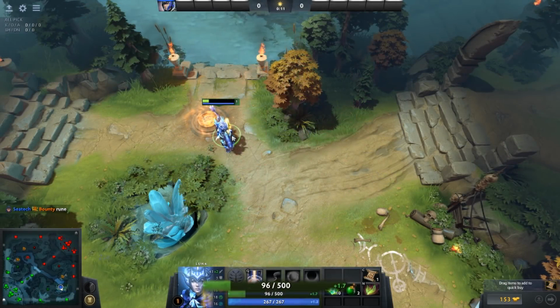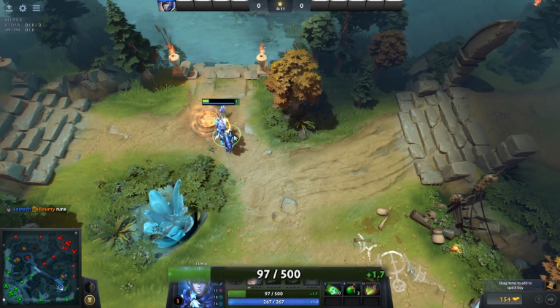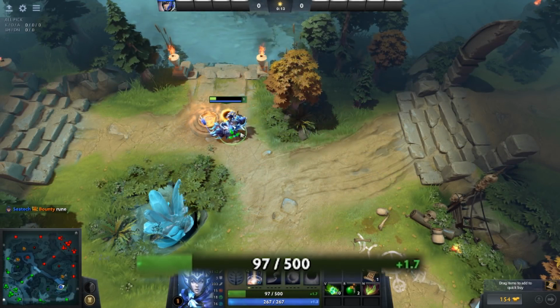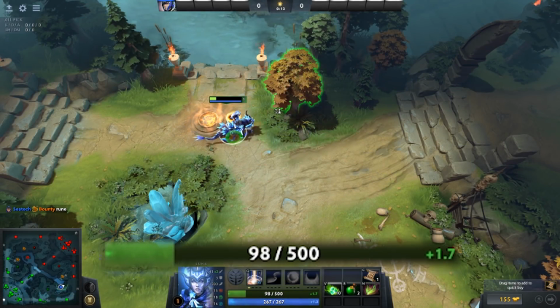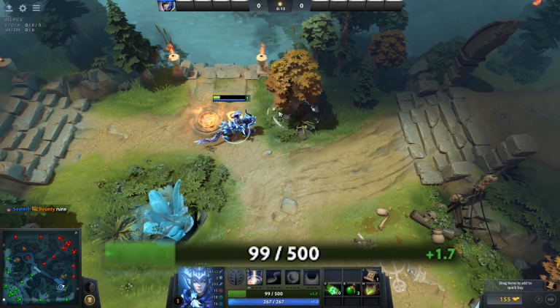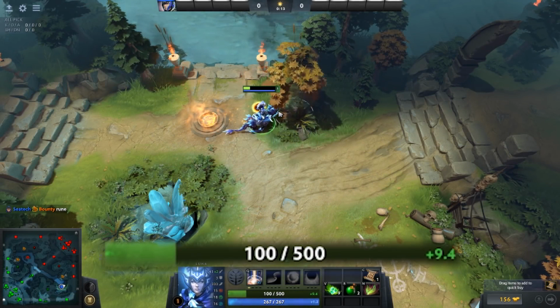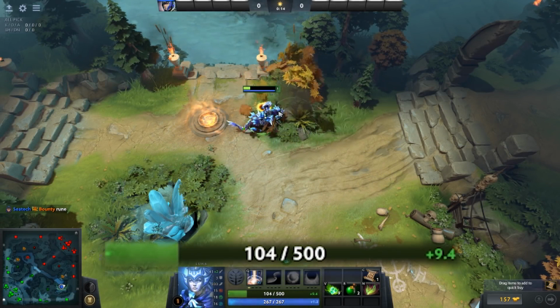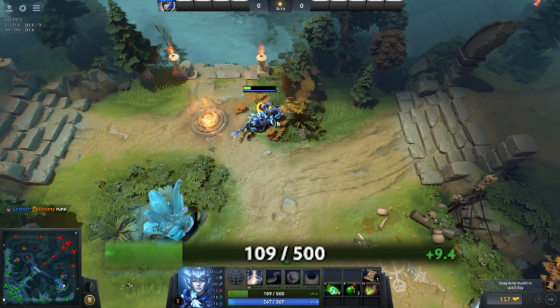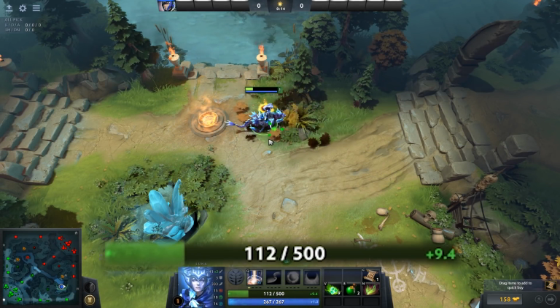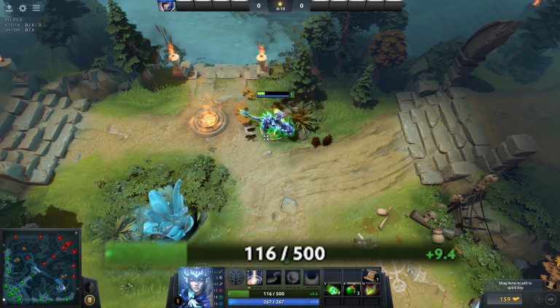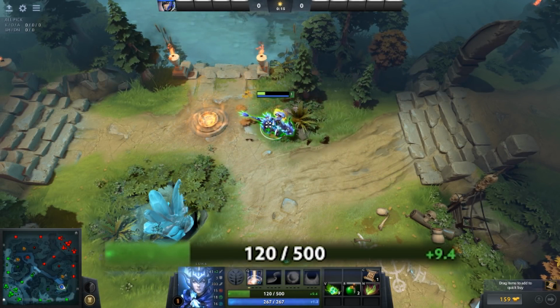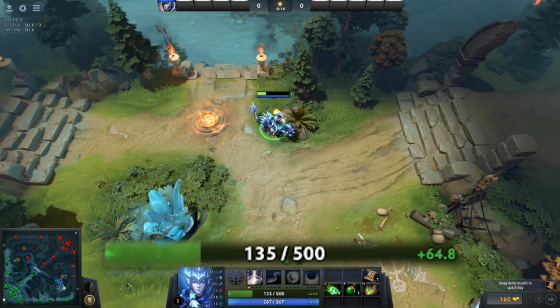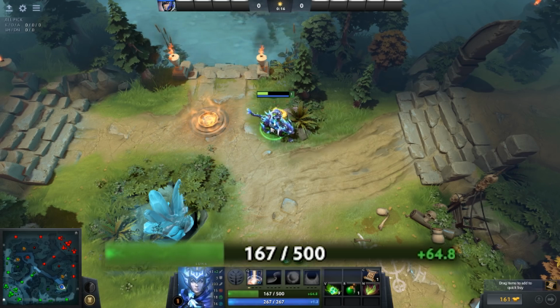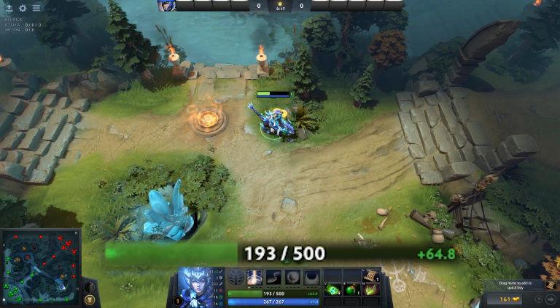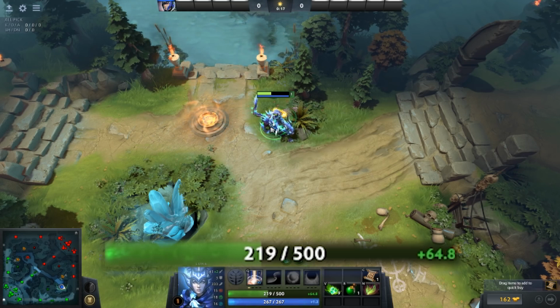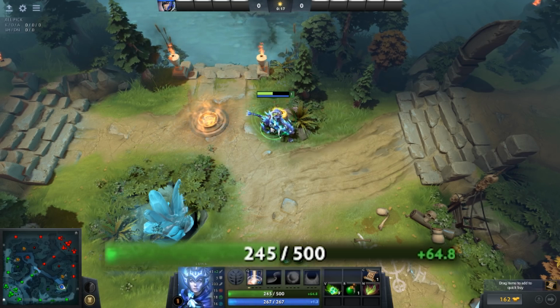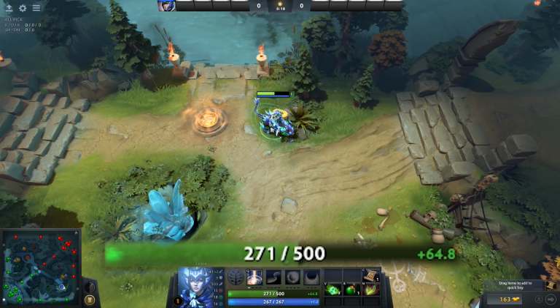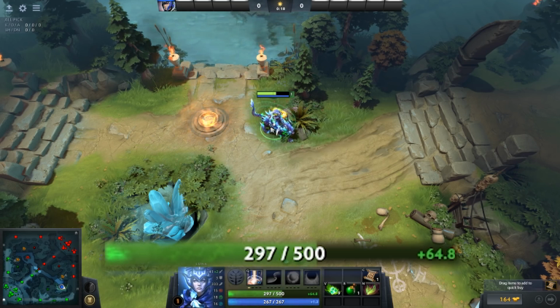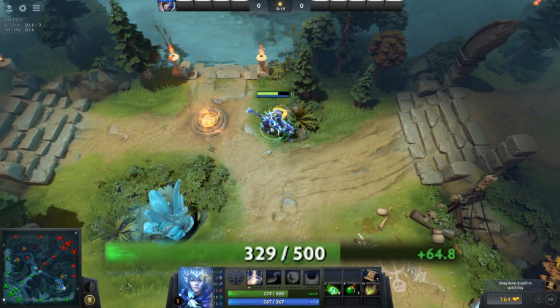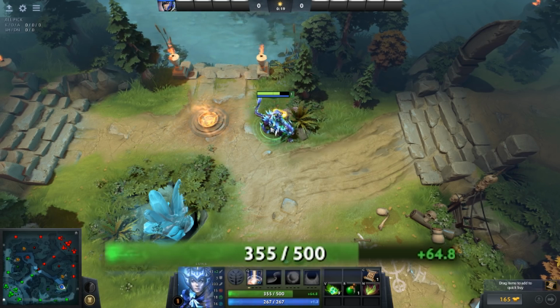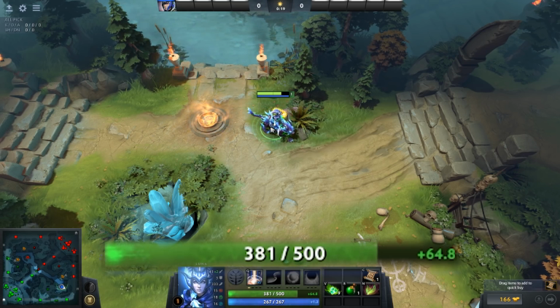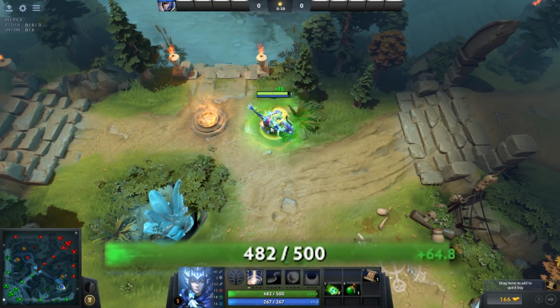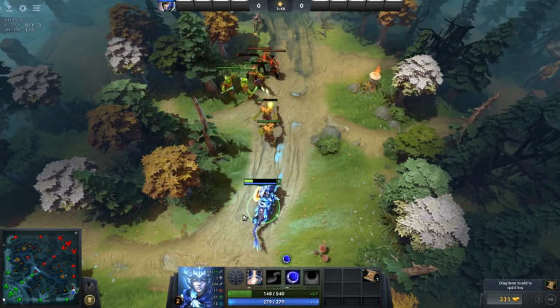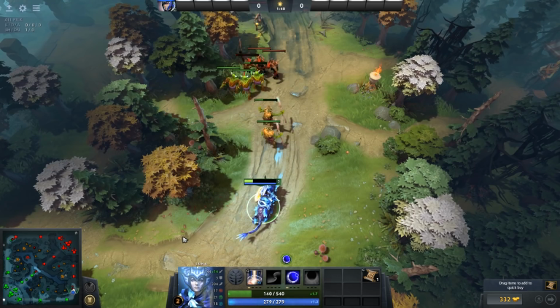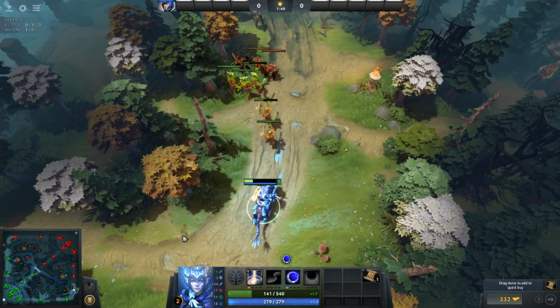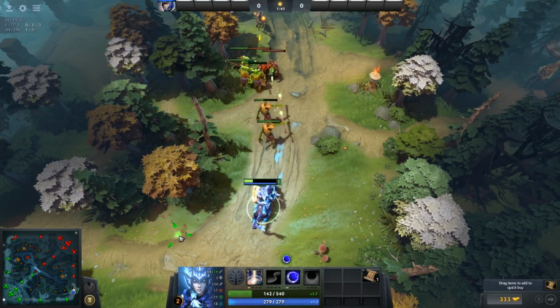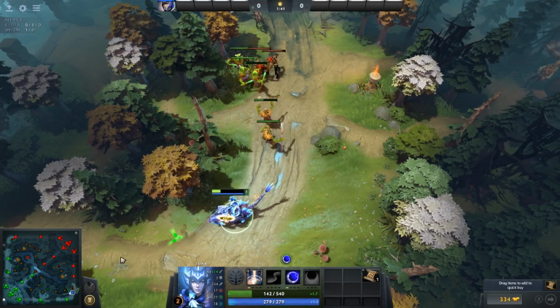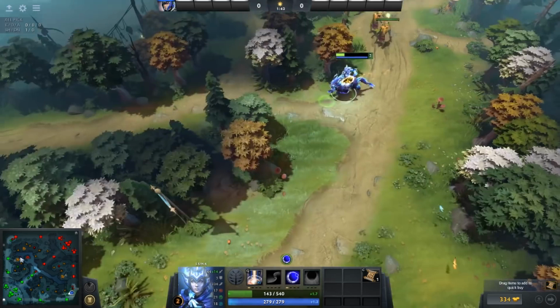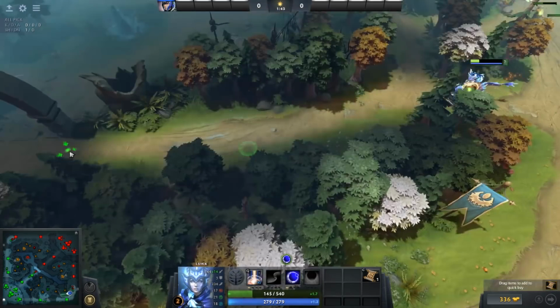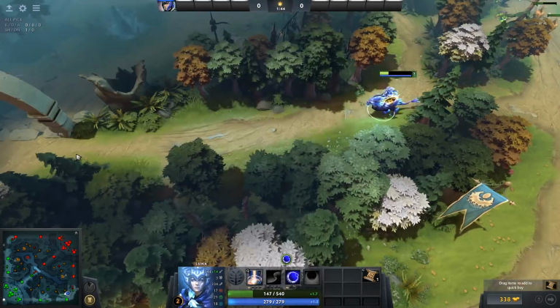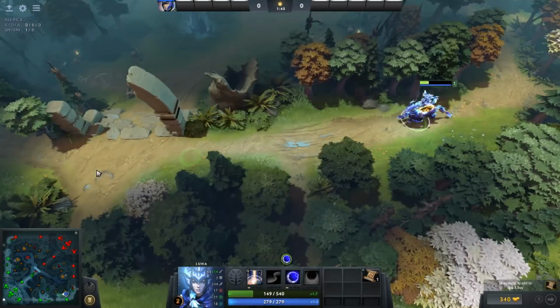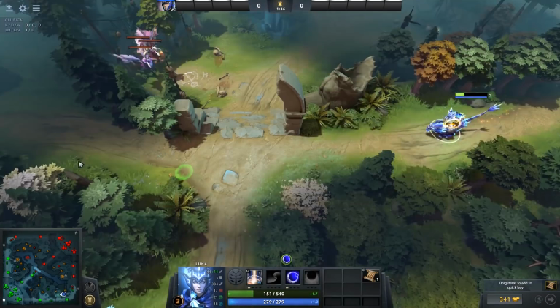HP regen items are important because they allow you to heal damage taken and stay in lane longer while getting last hits and collecting experience. Let's use a healing salve as our example. If you're low on HP in lane like this, you could either go all the way back to the base.